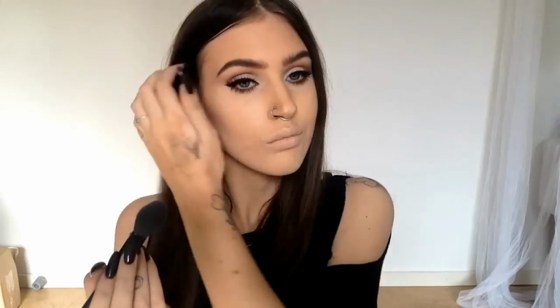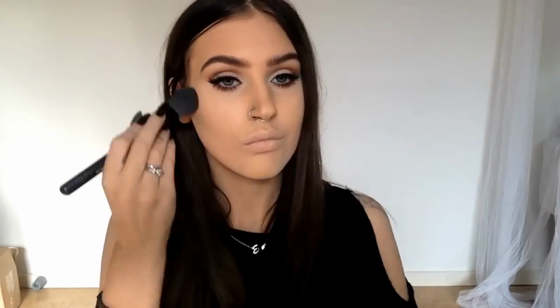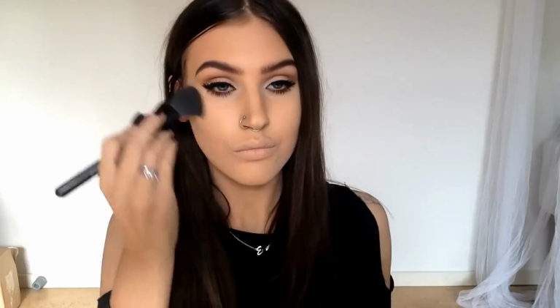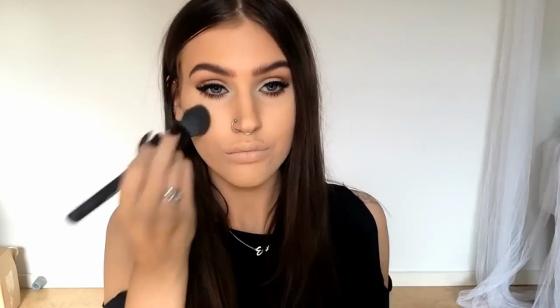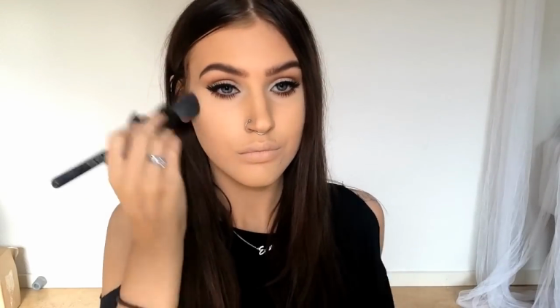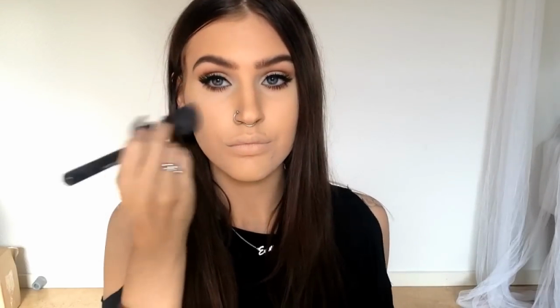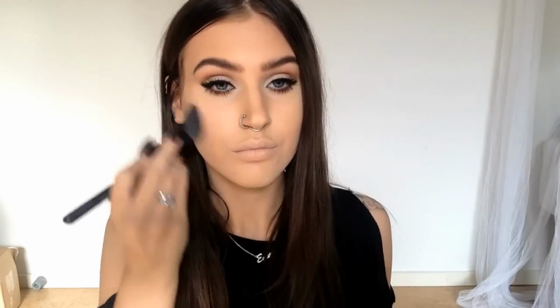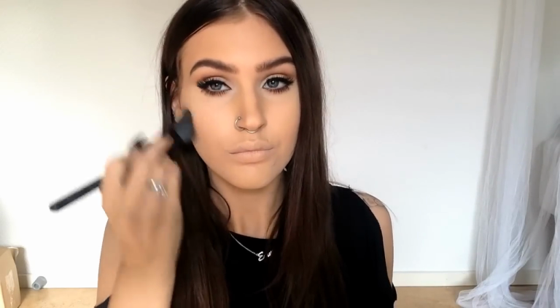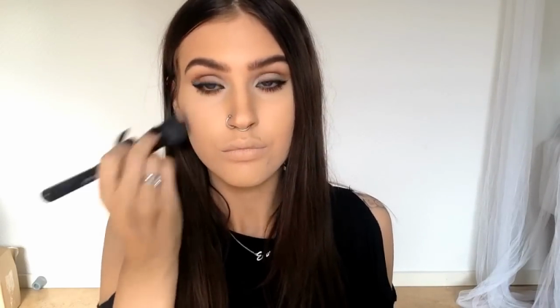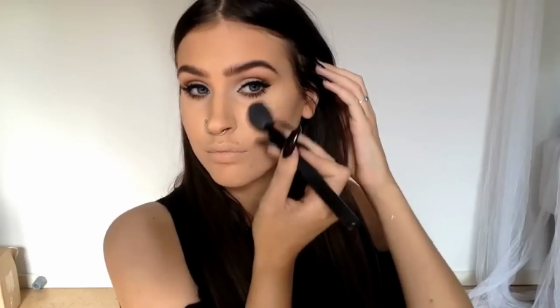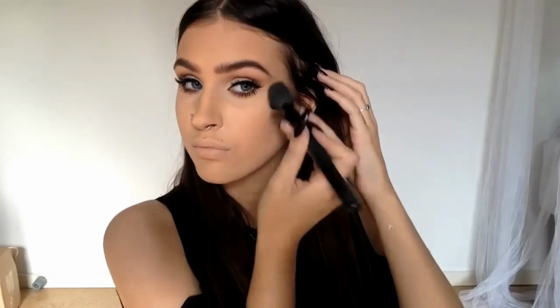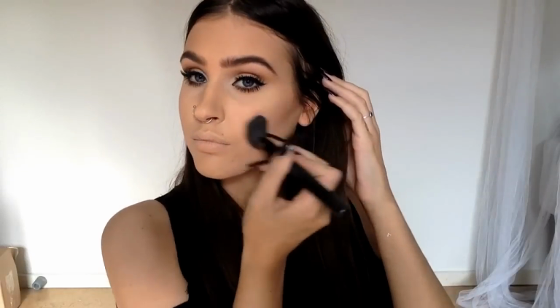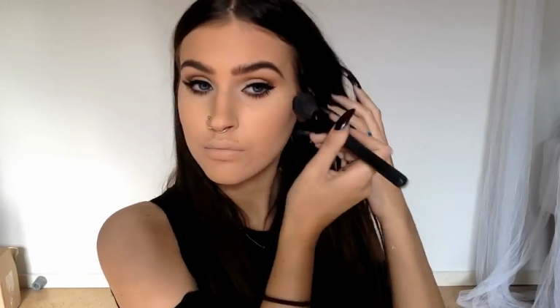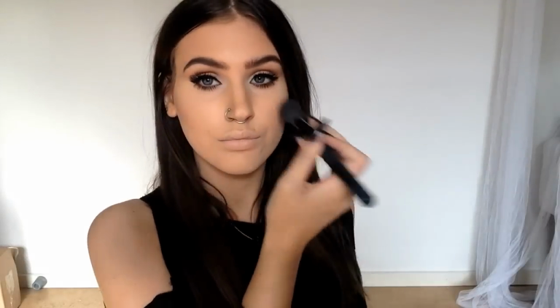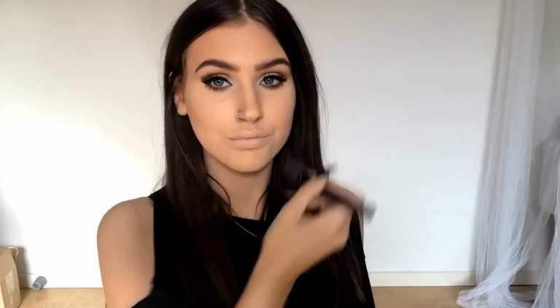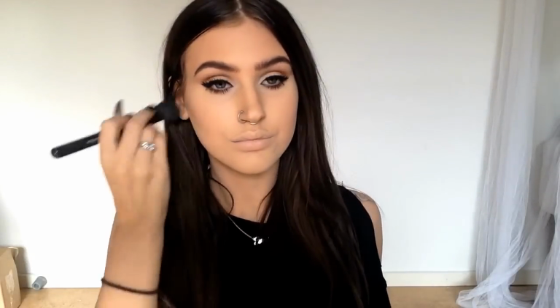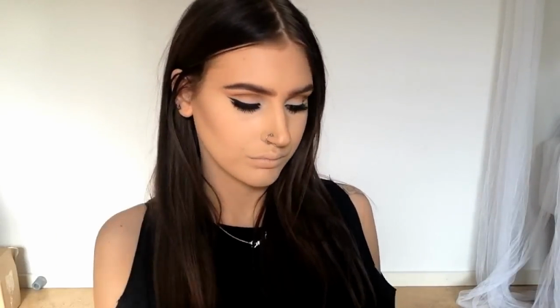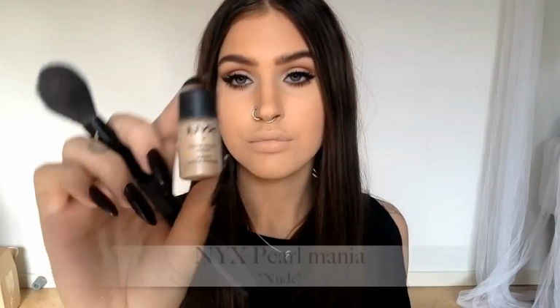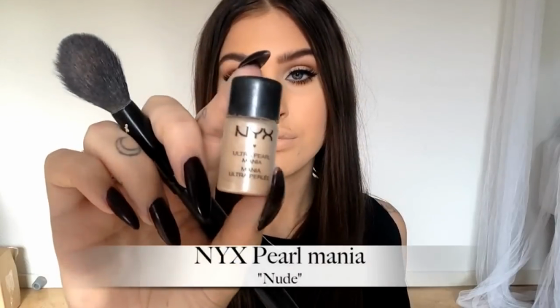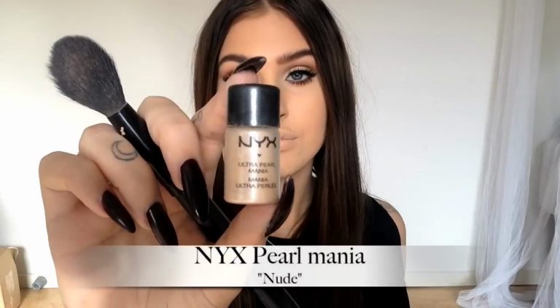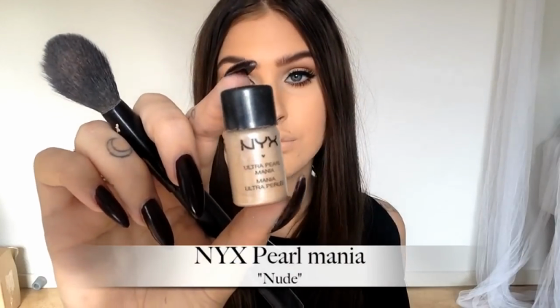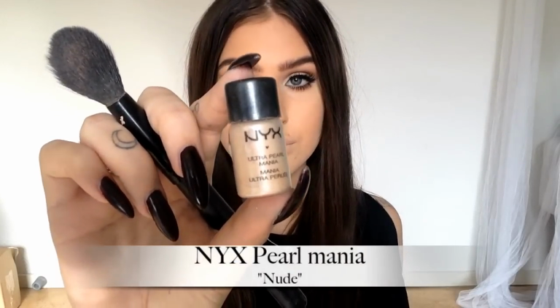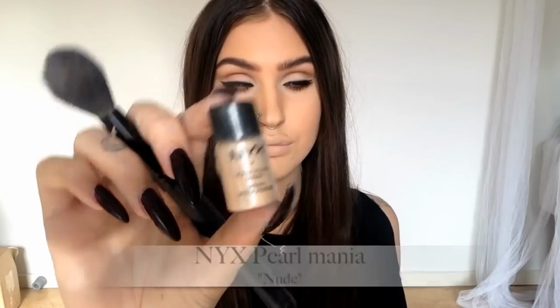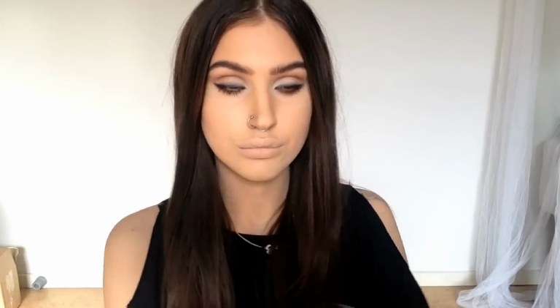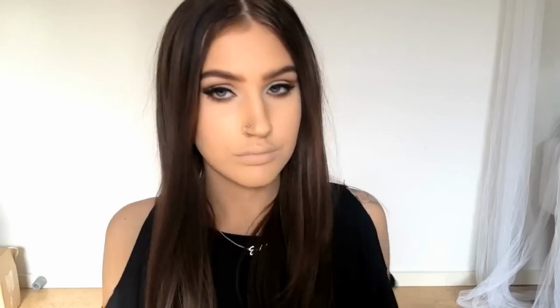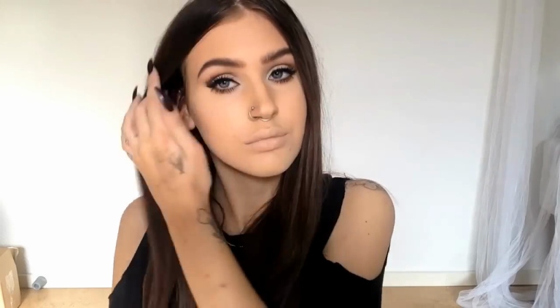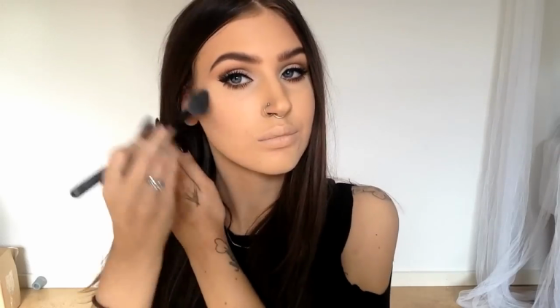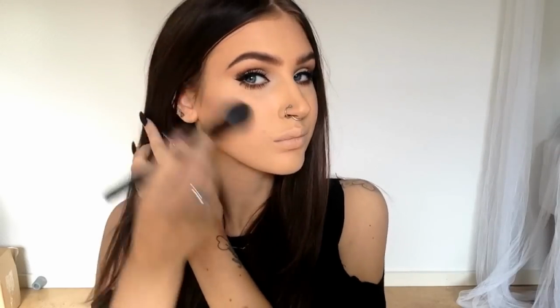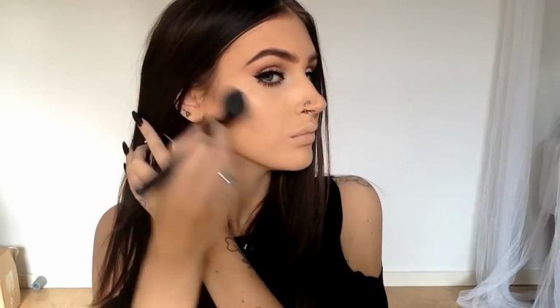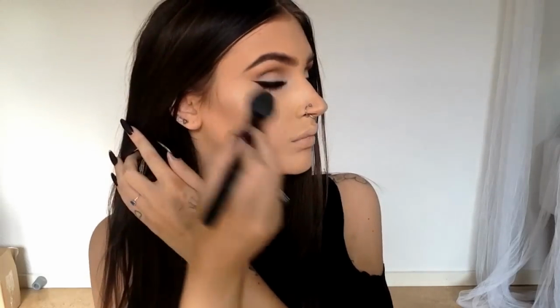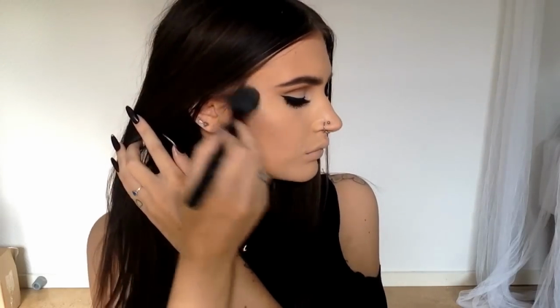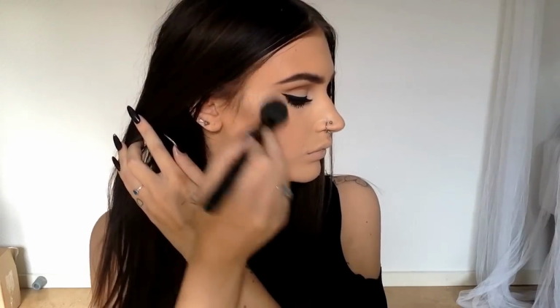Apply a very neutral blush. Add a little bit of highlighter just for a nice glow.